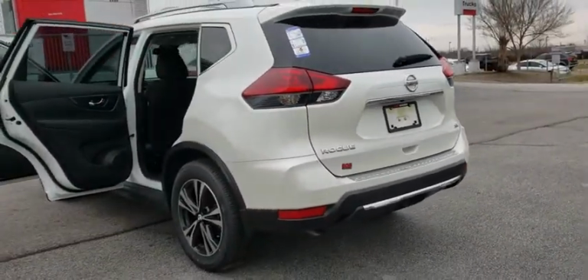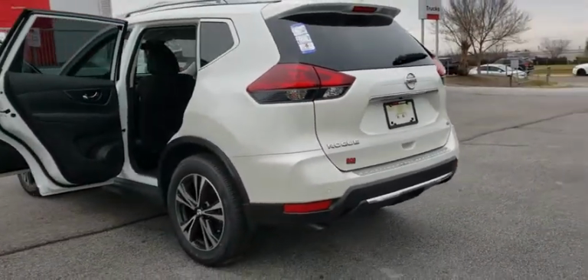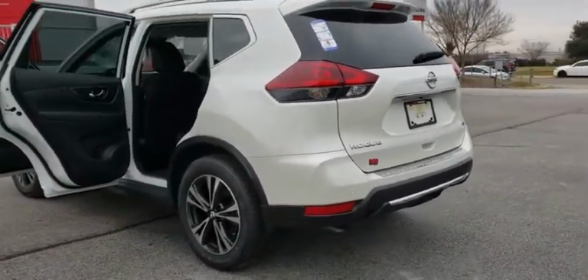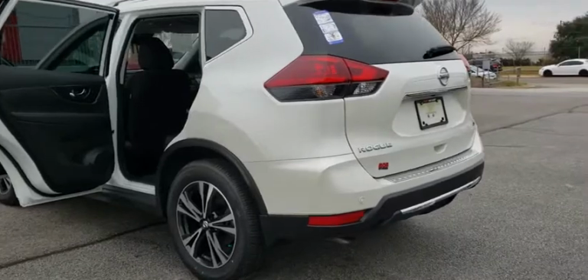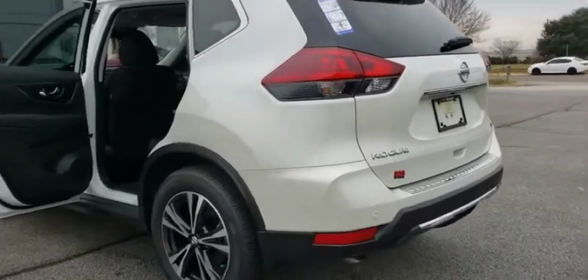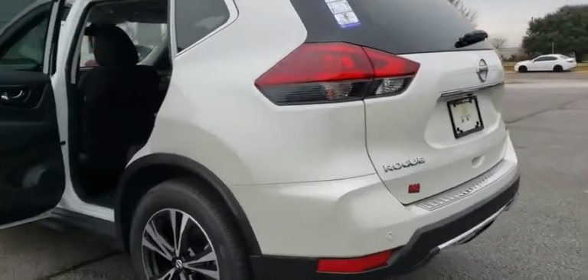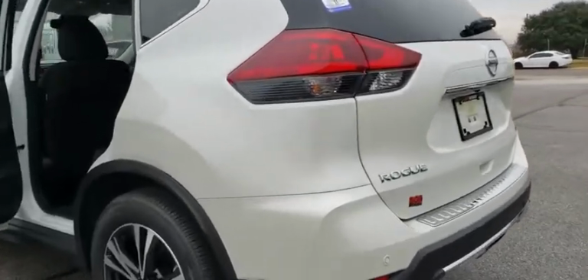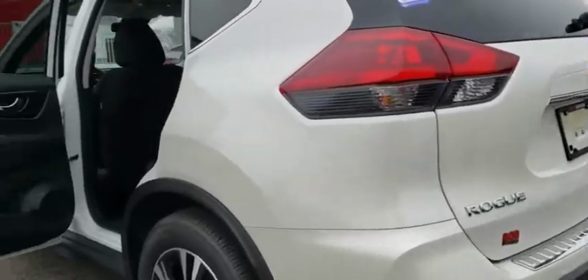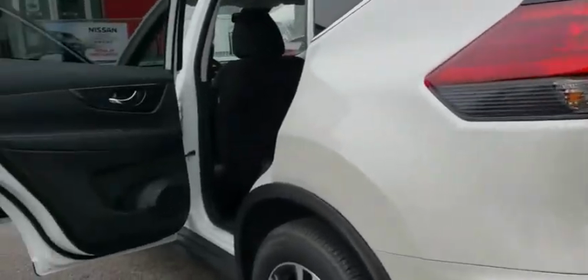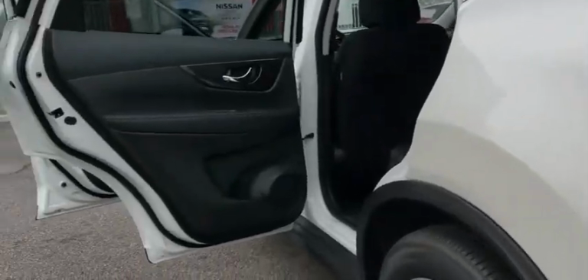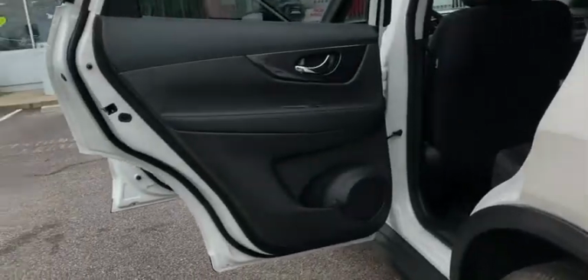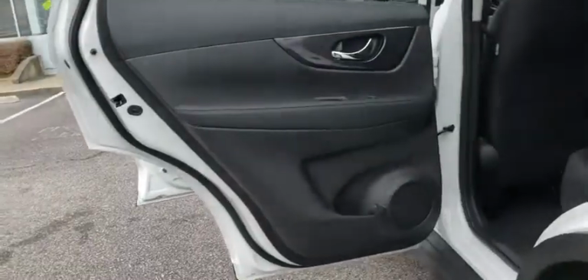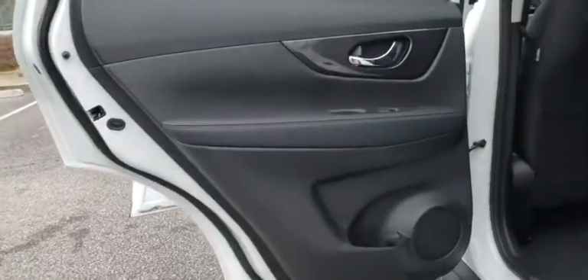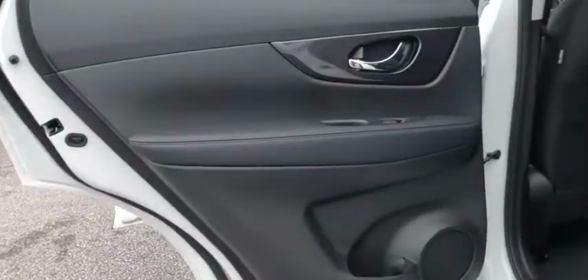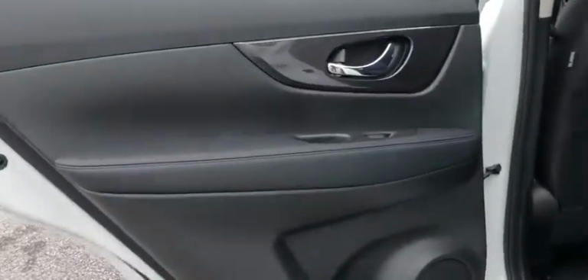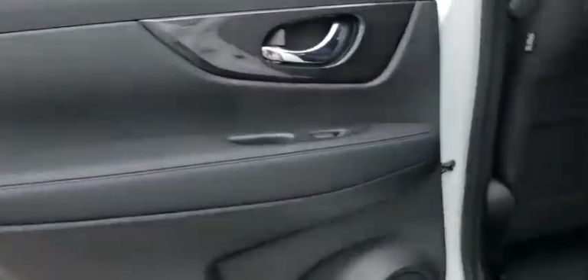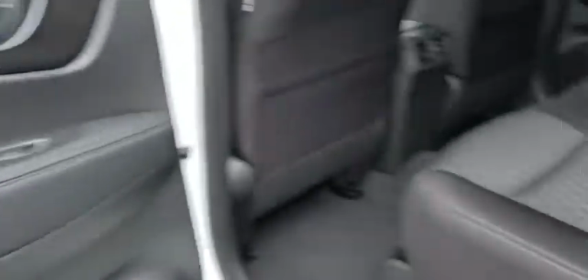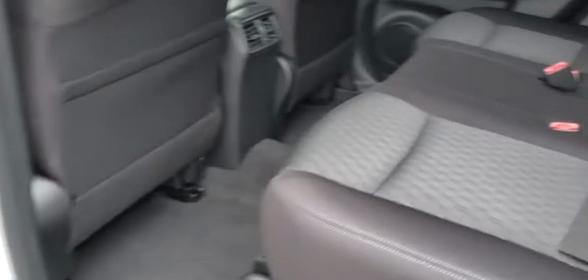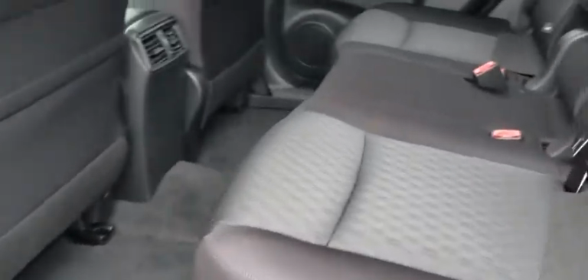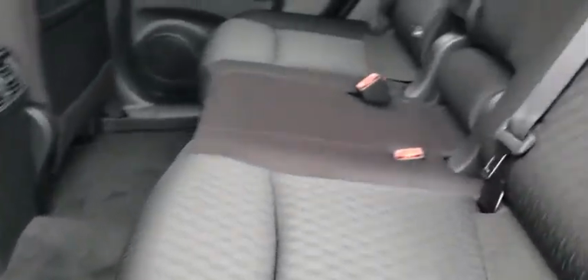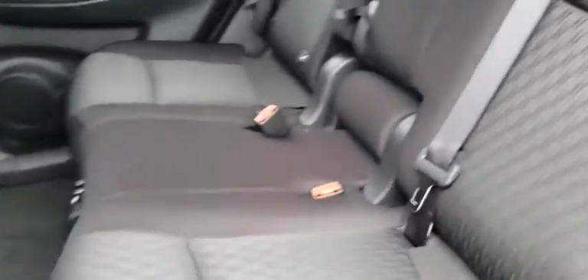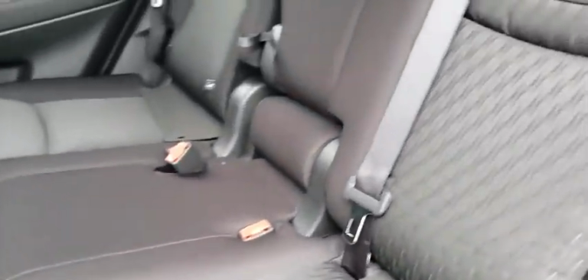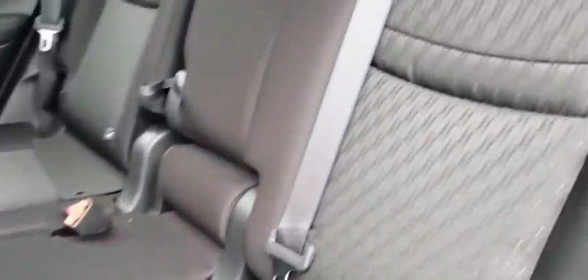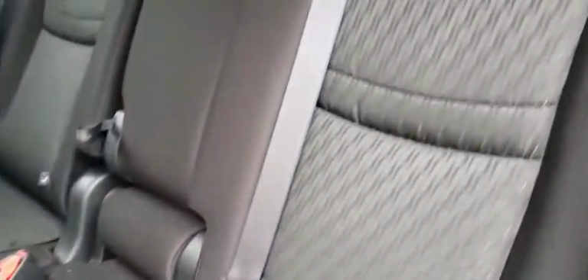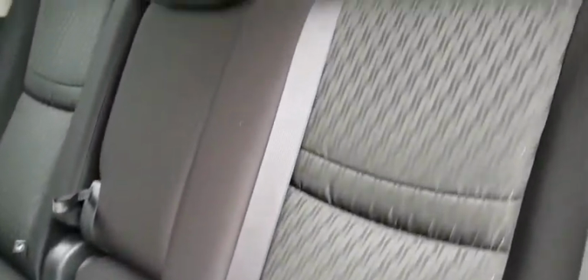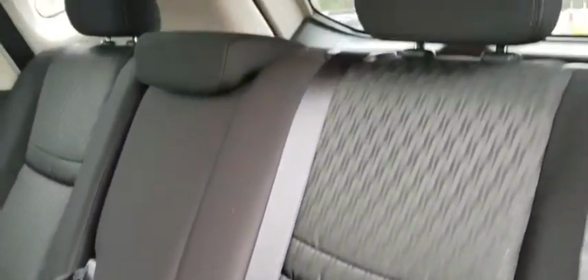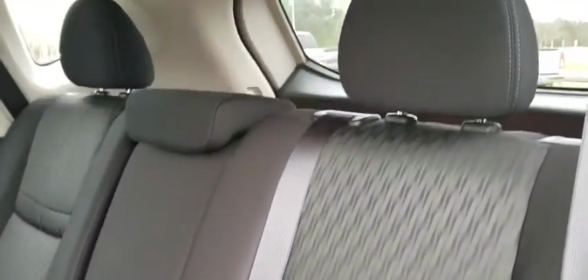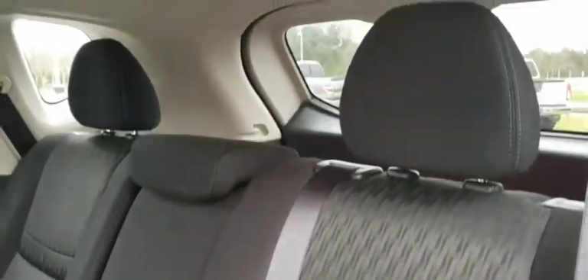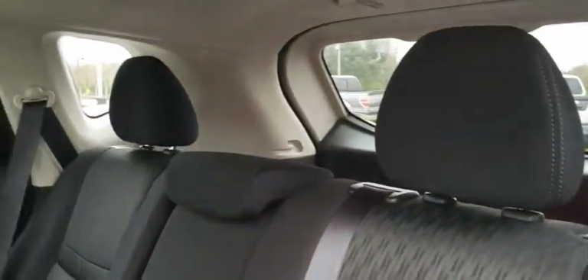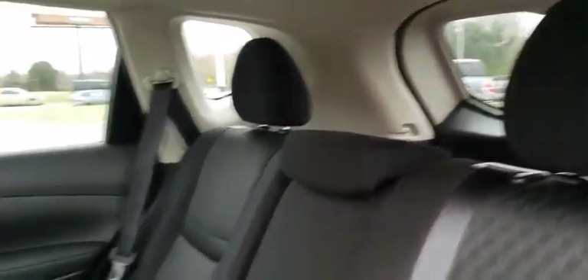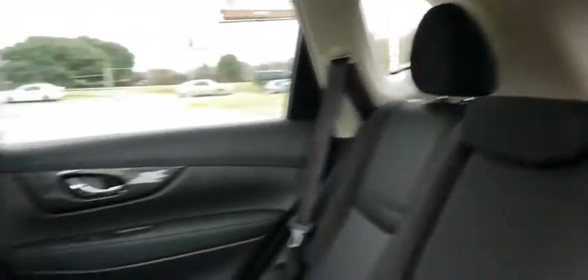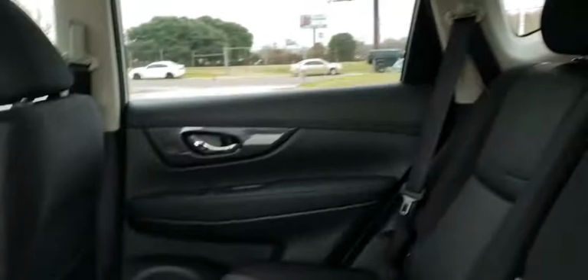traction control, power liftgate, Bluetooth, dual airbags, power steering, four-wheel disc brakes, center armrest, rear window defroster, electronic stability control, security system.